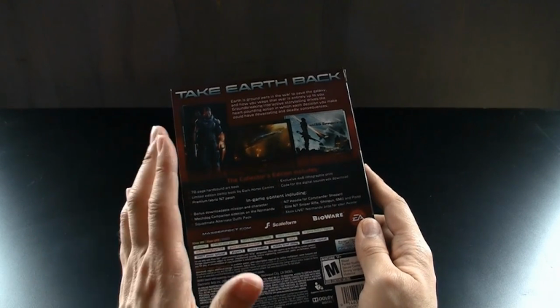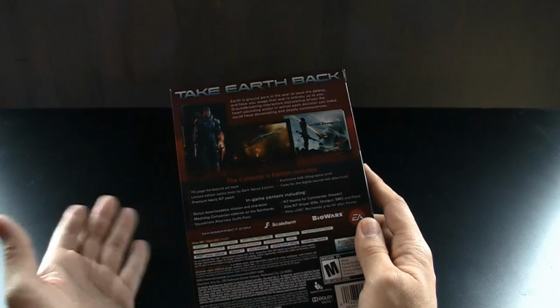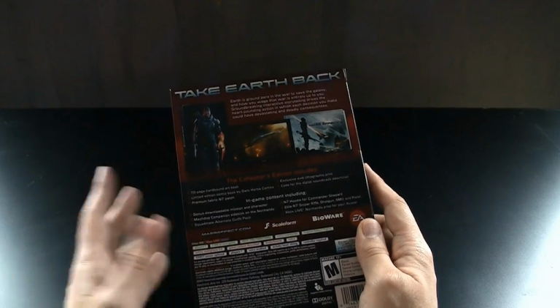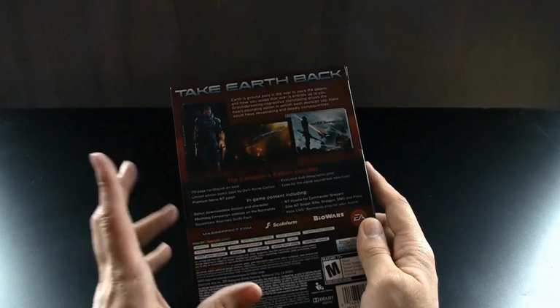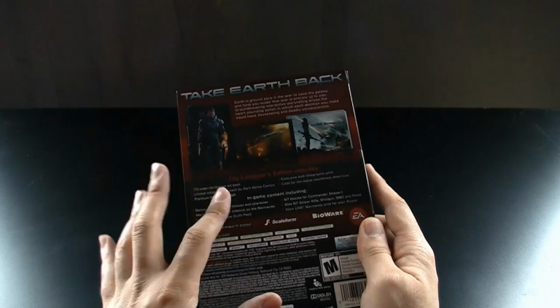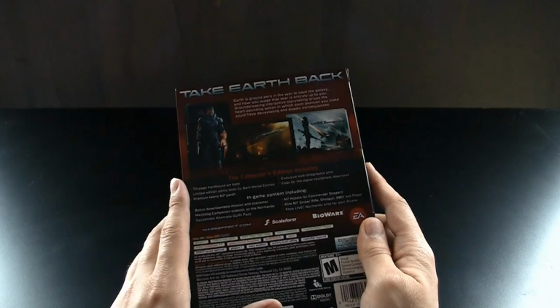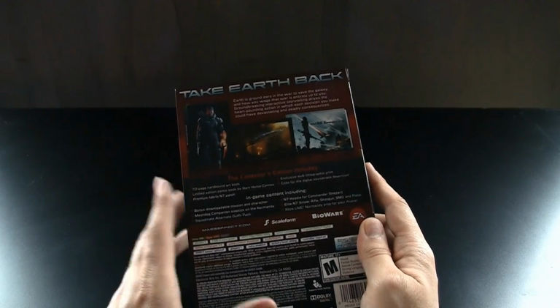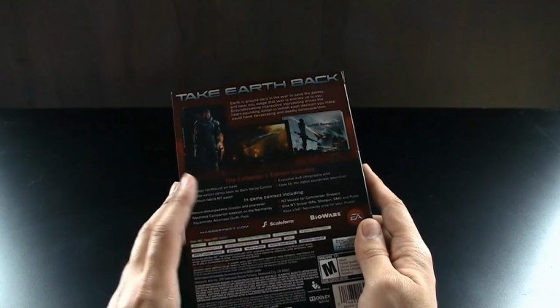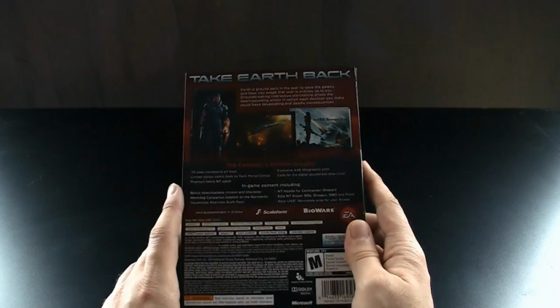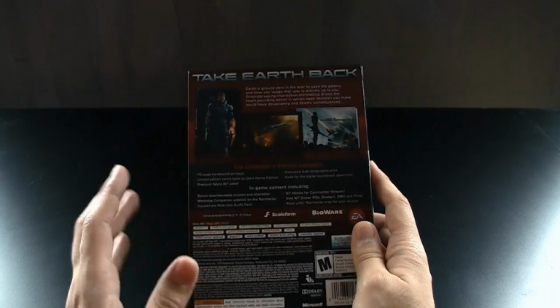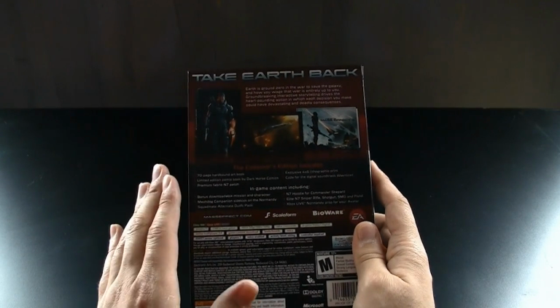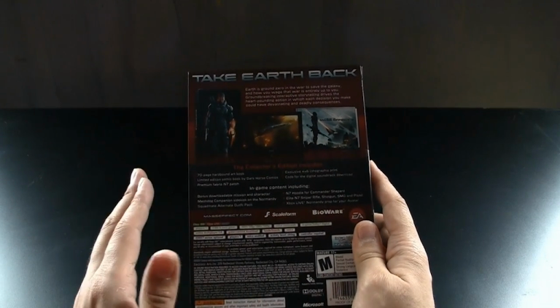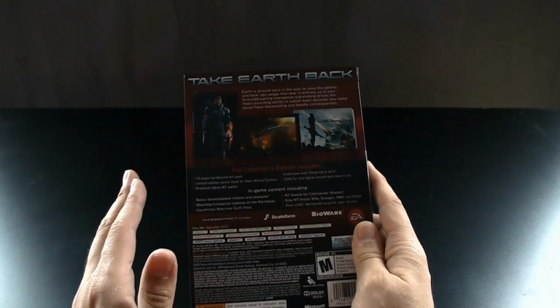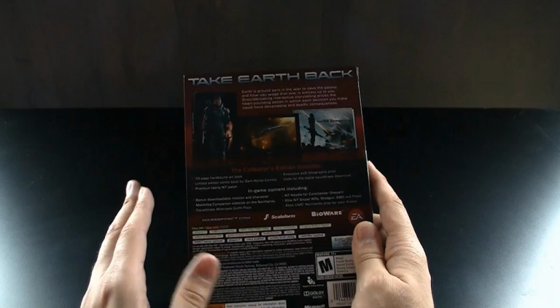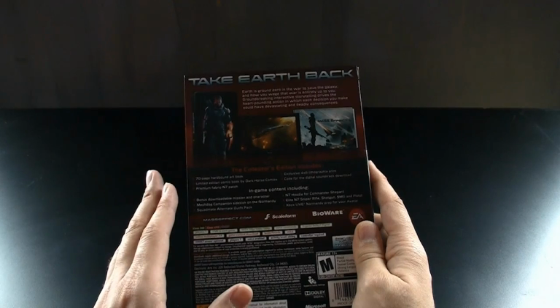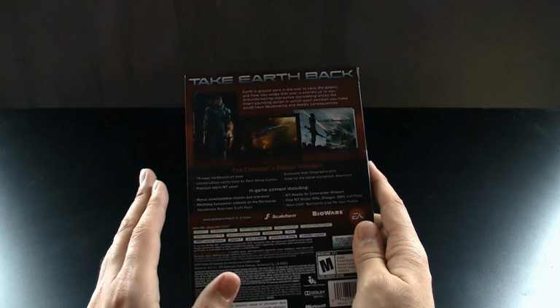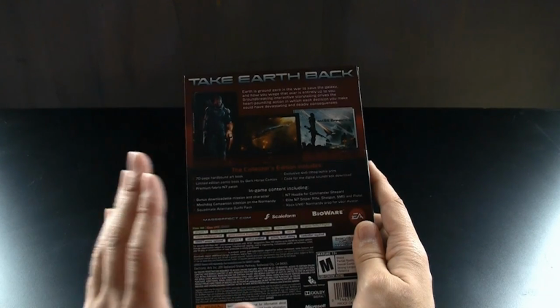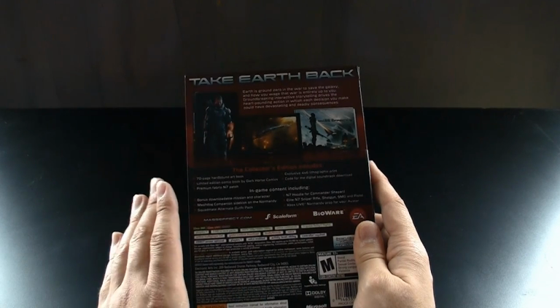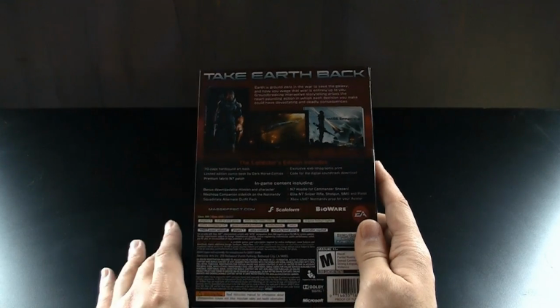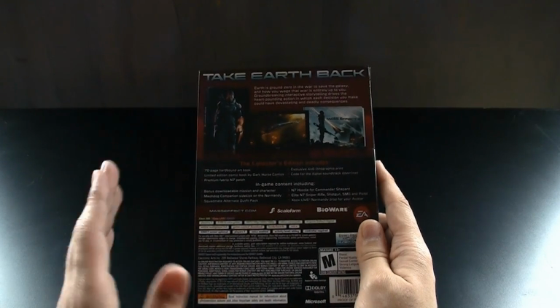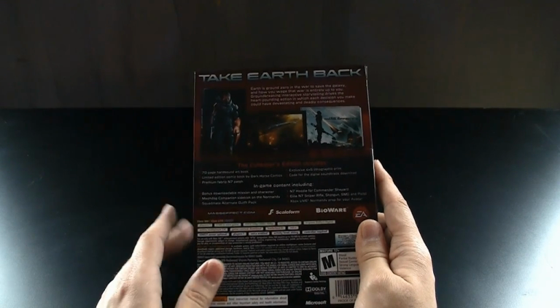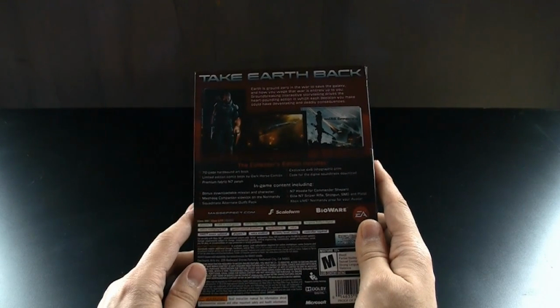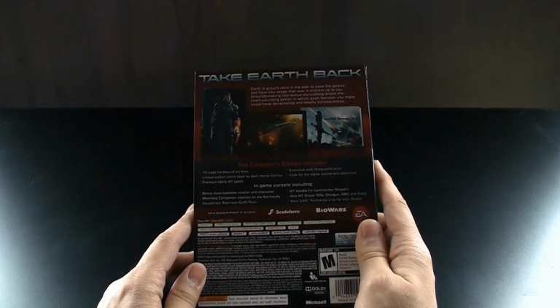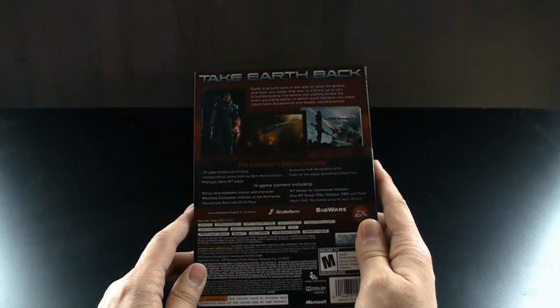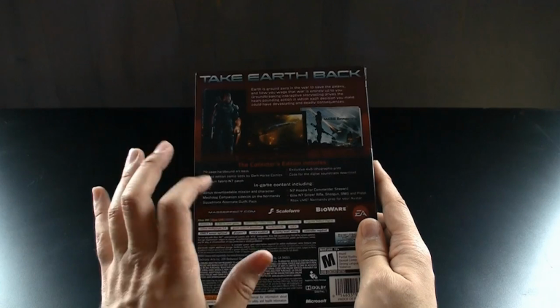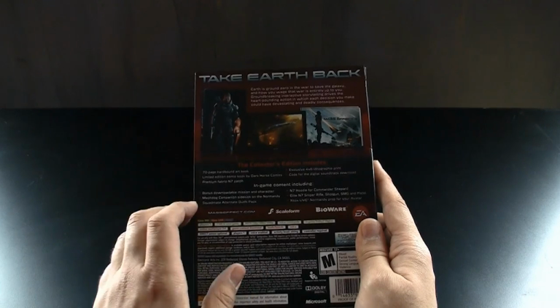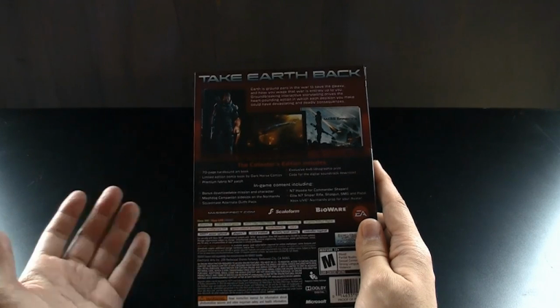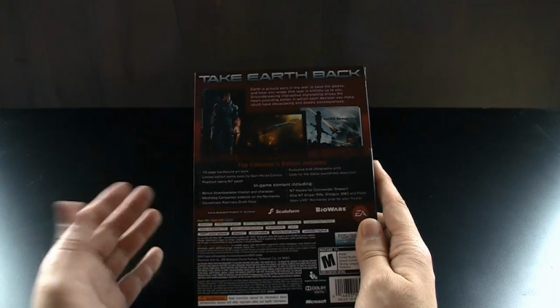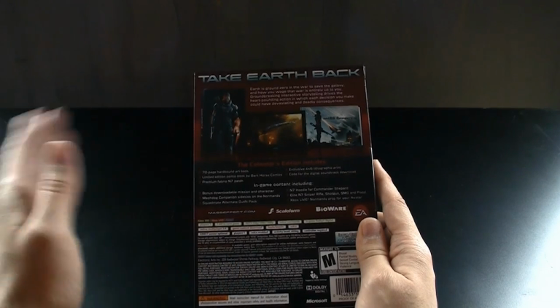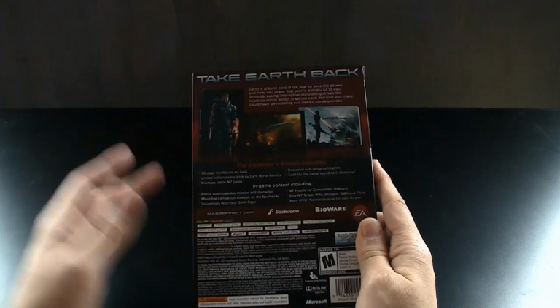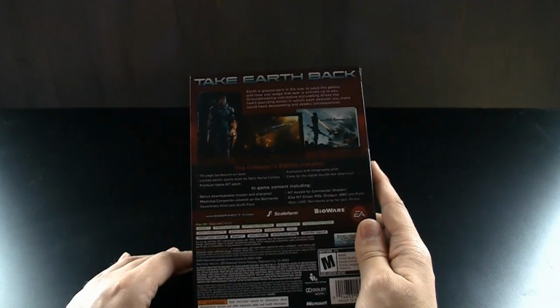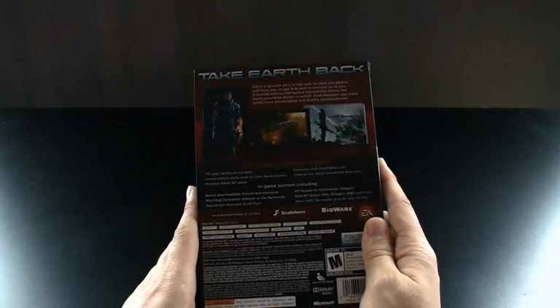The downloadable stuff includes a bonus character mission — the character is really cool, I'm not gonna spoil it, but if you're a big Mass Effect fan you're gonna really dig it. You also get a mech dog, which kind of just walks around and scans things and doesn't really do much.